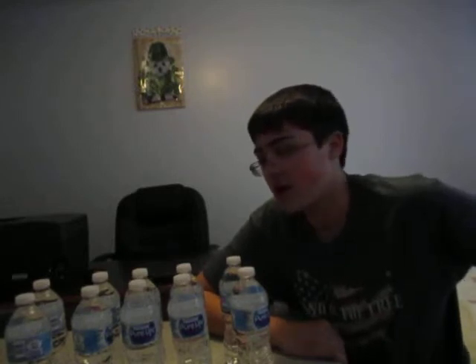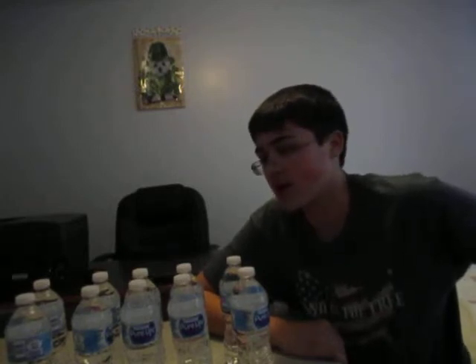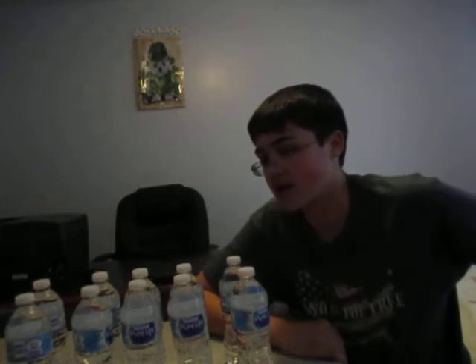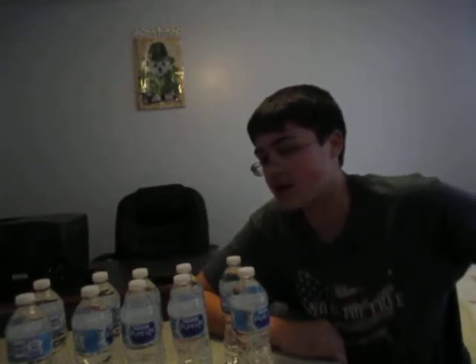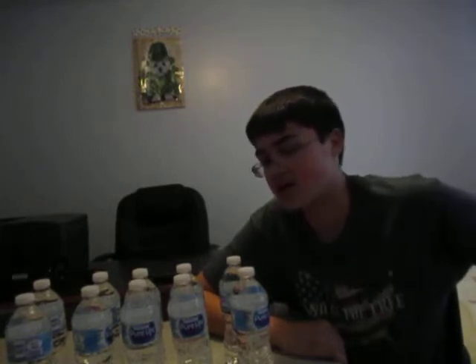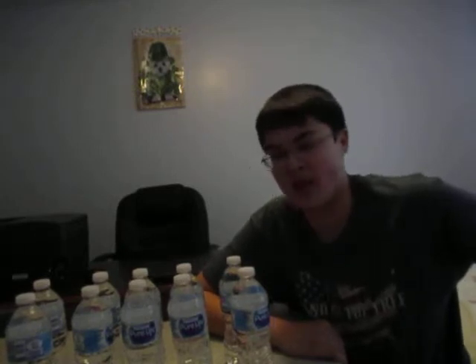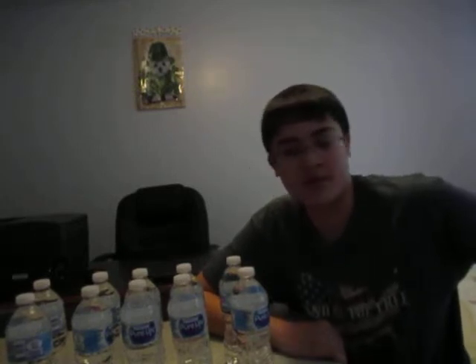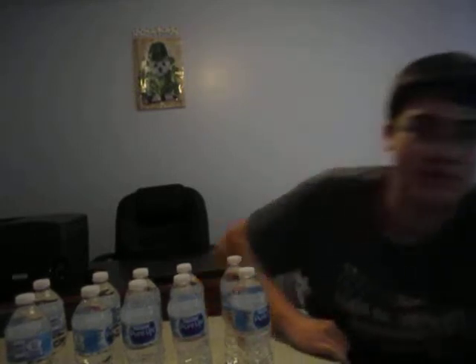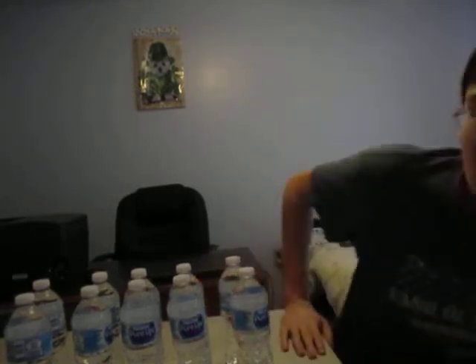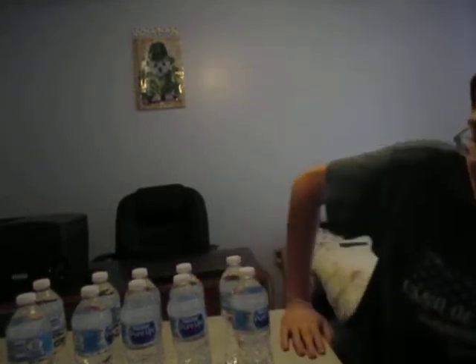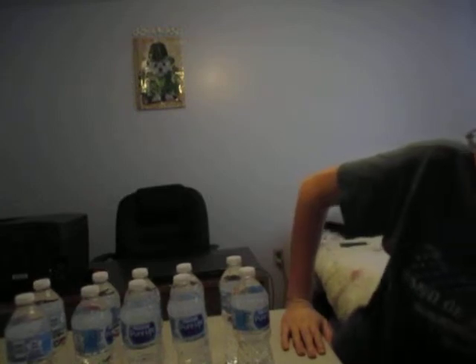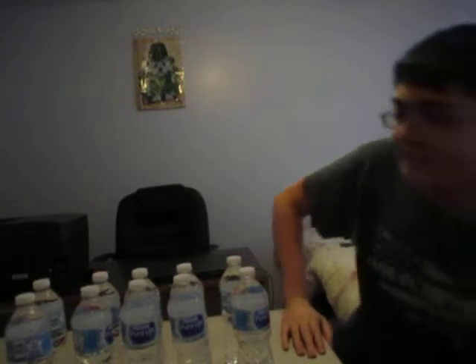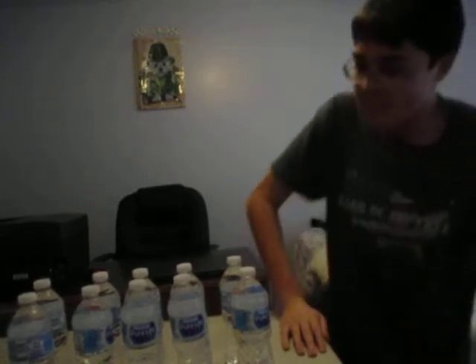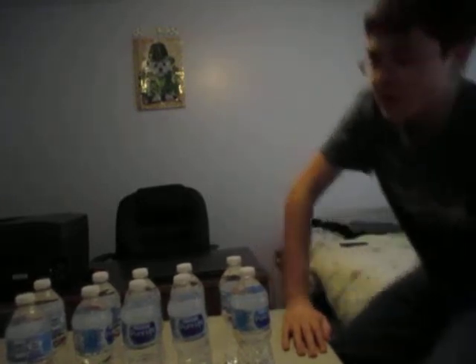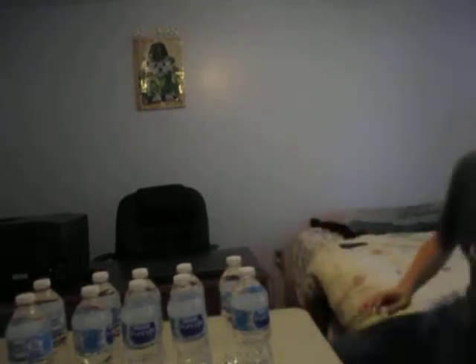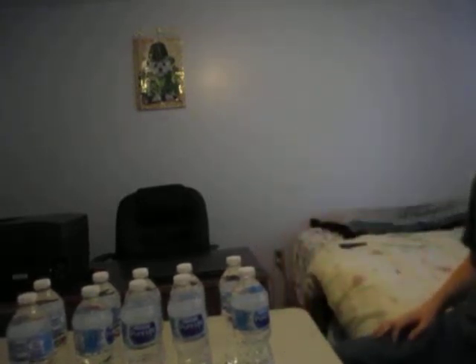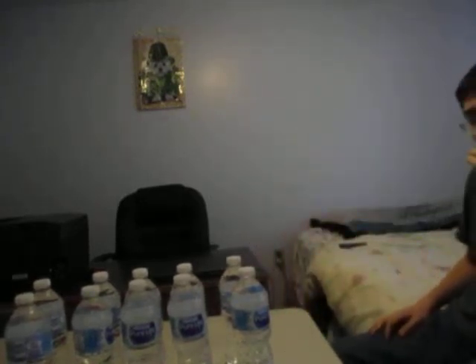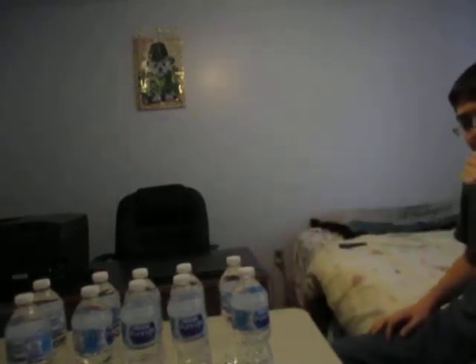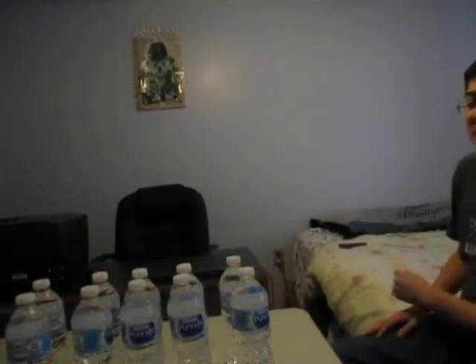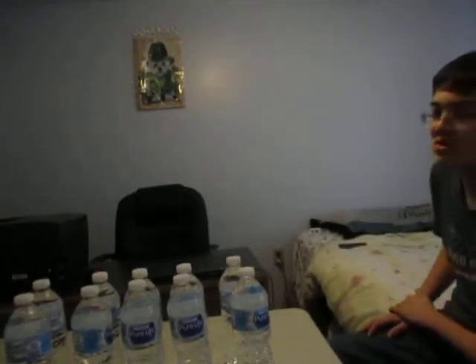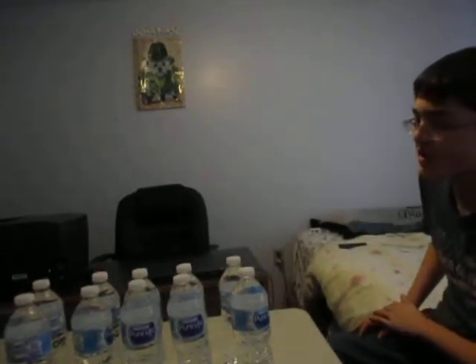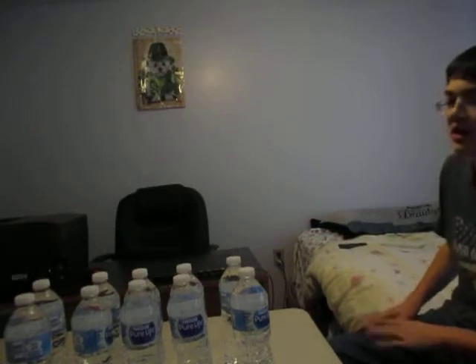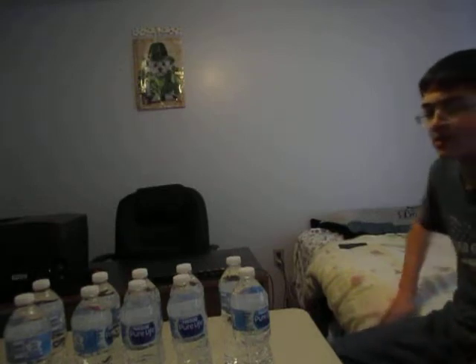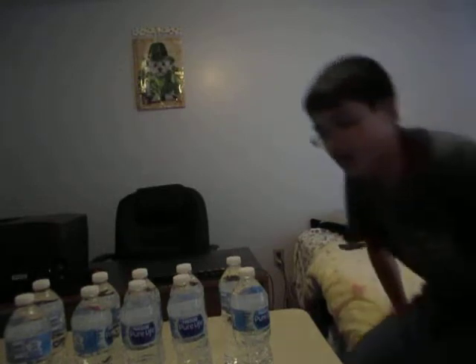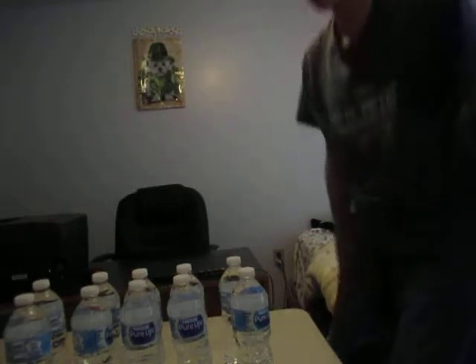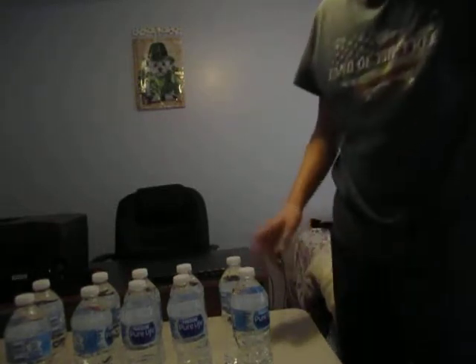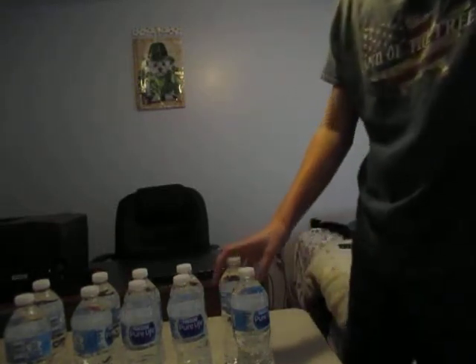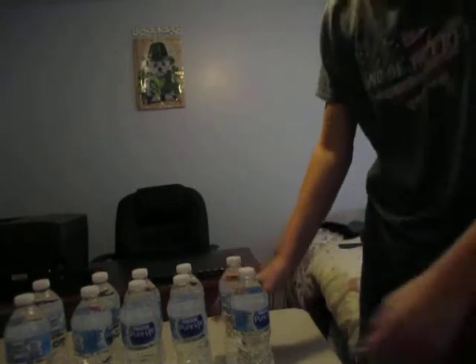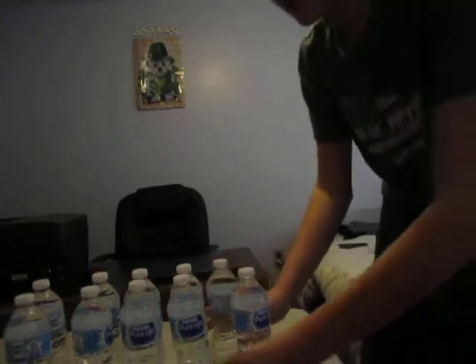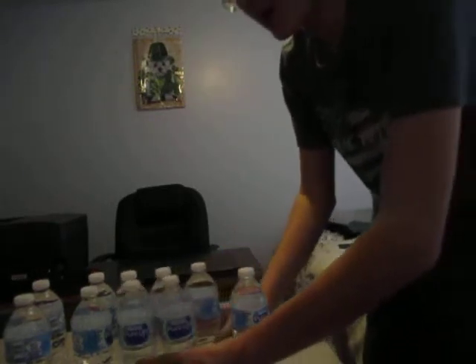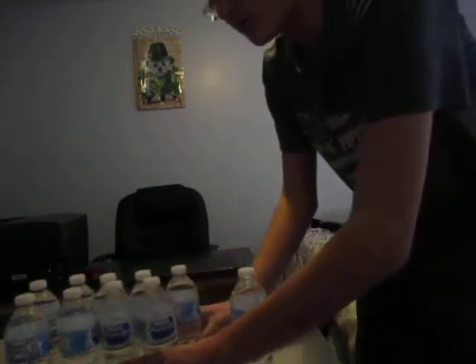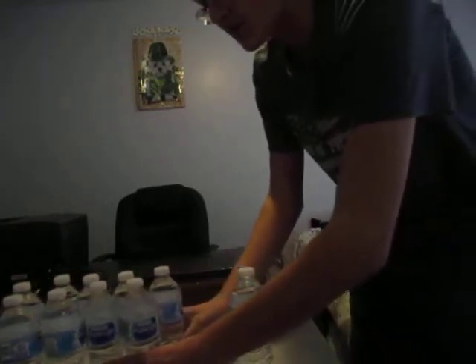And next time I will upload more awesome videos. Alright guys, I will see you guys a little bit later. Okay guys, as you see here, I have 10 water bottles. I will be flipping all 10, and that's it.